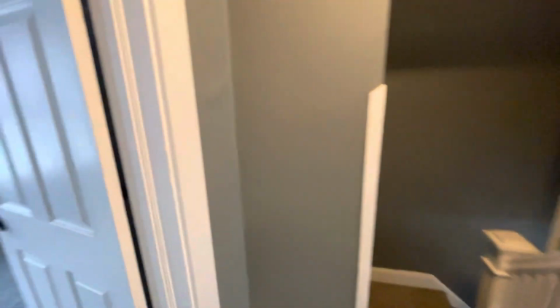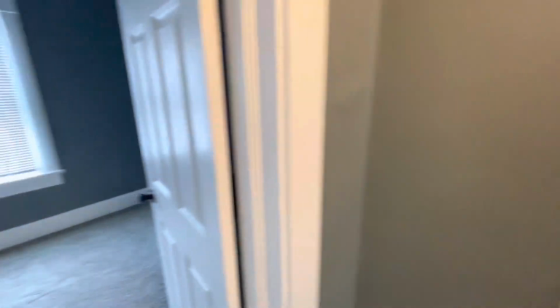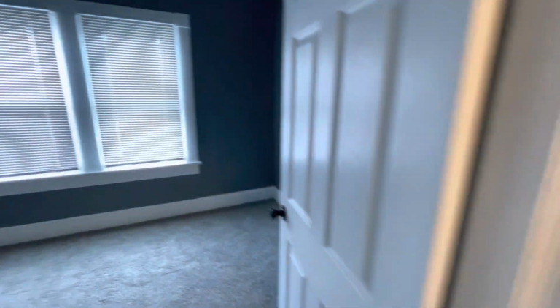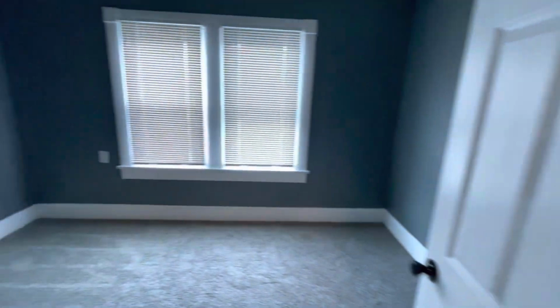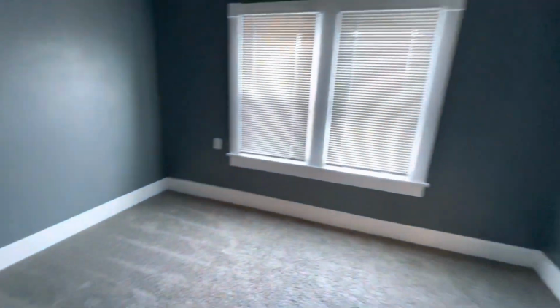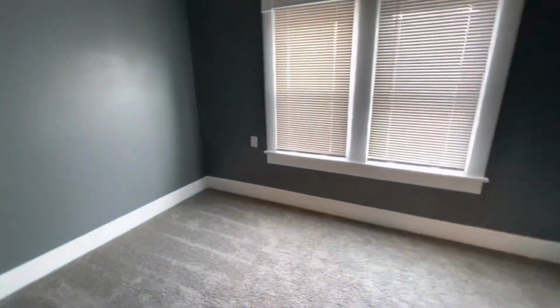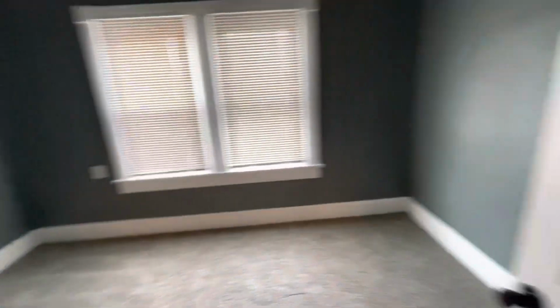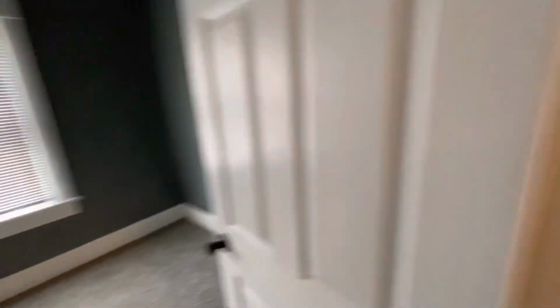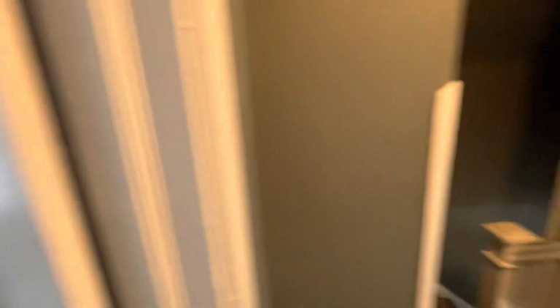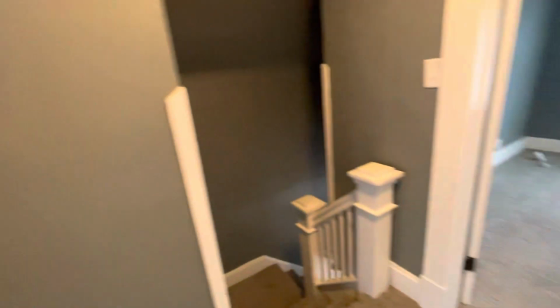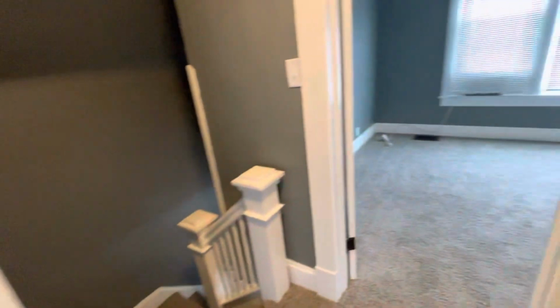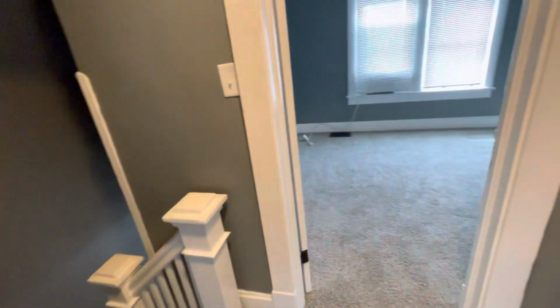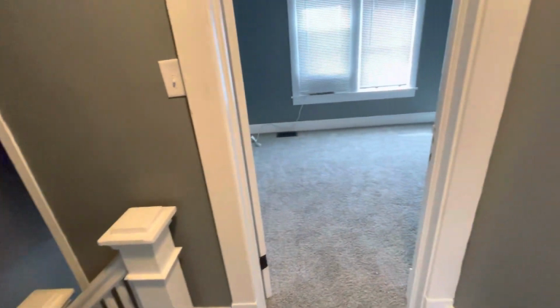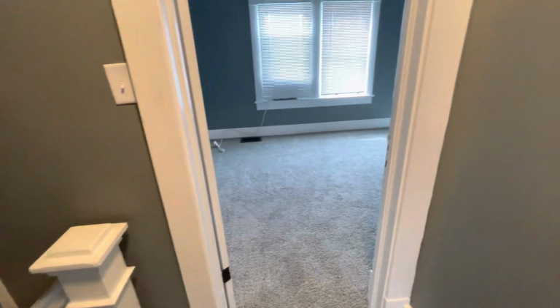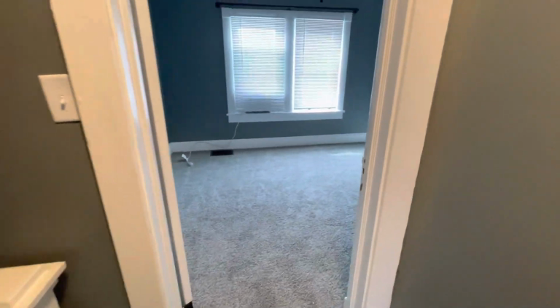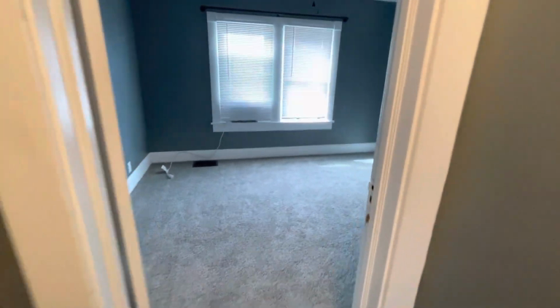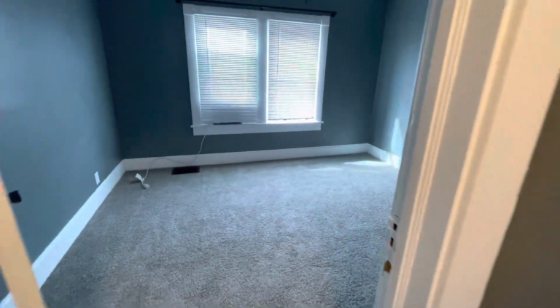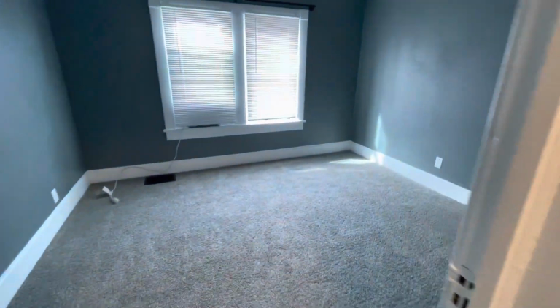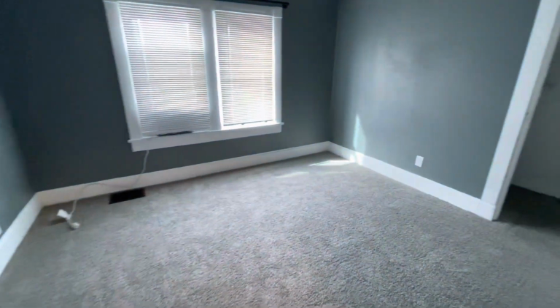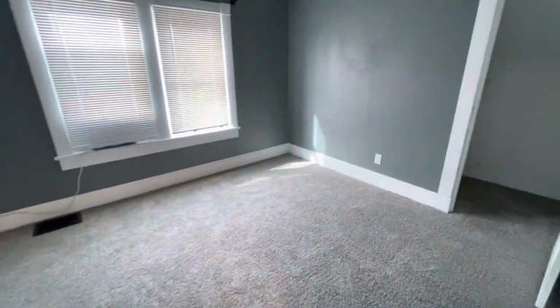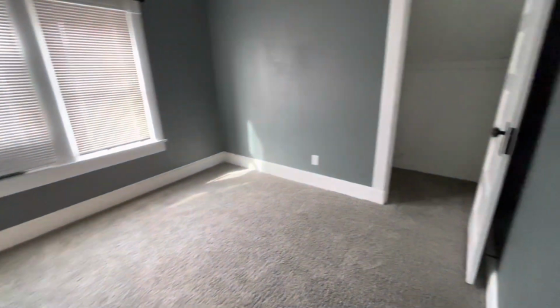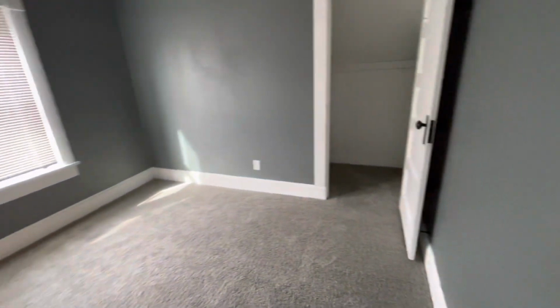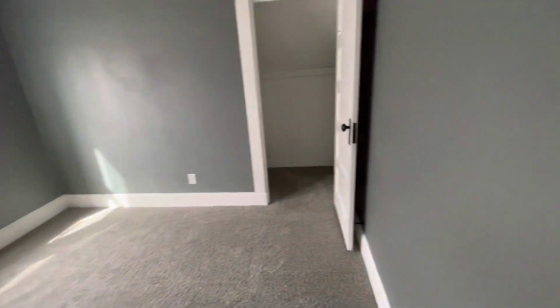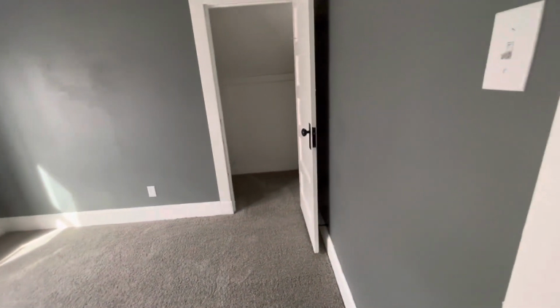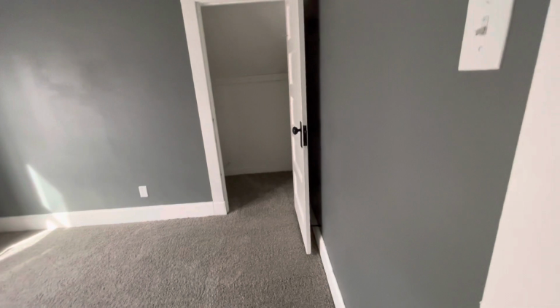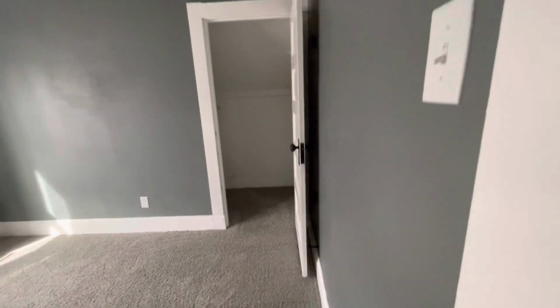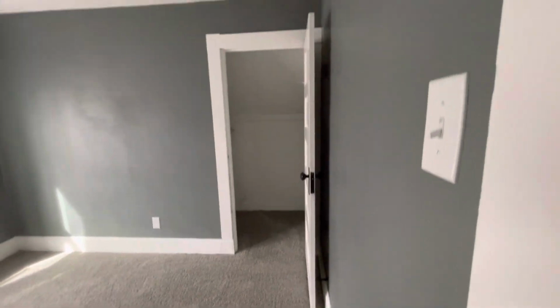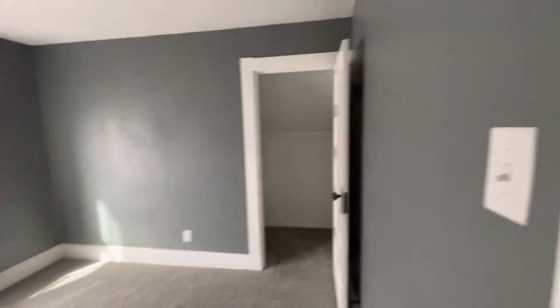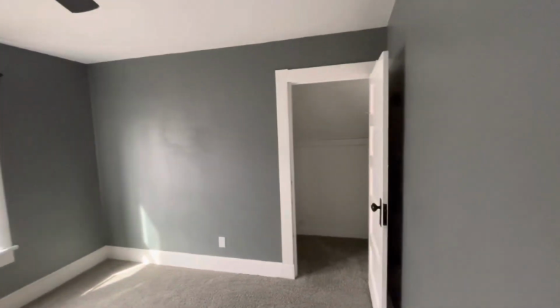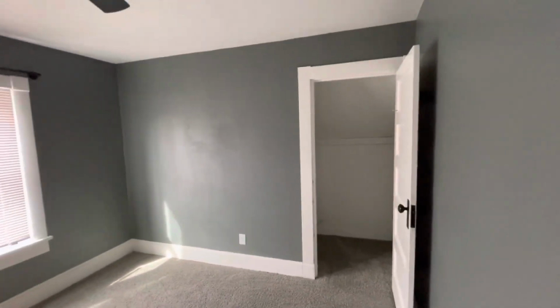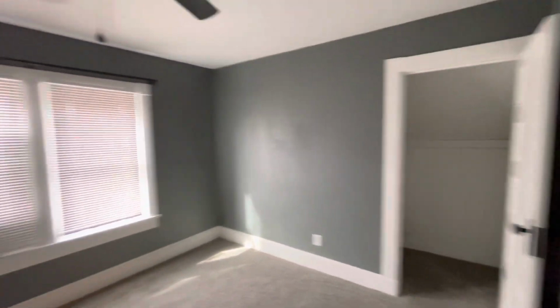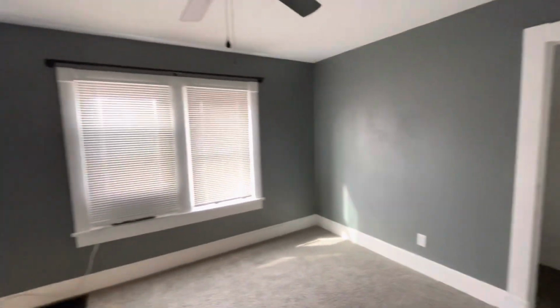The floors are still a little squeaky, but that's to be expected. Unless you're going to spend an enormous amount of money, you're not going to do anything about those, and quite frankly it wouldn't be worth it. I think it's a good job overall.